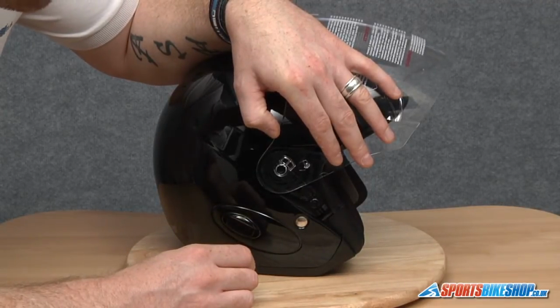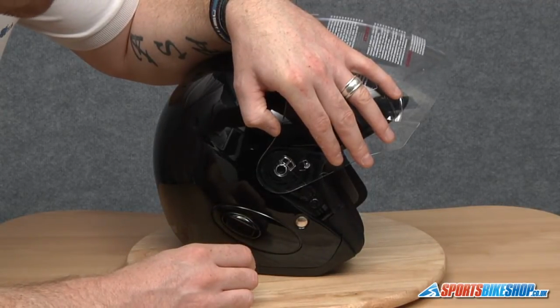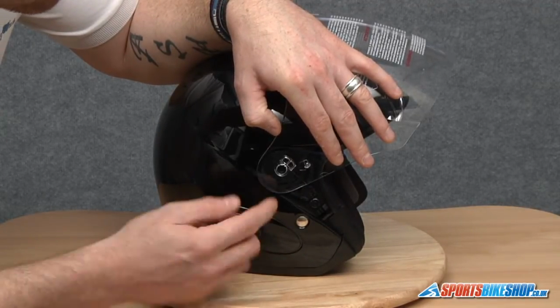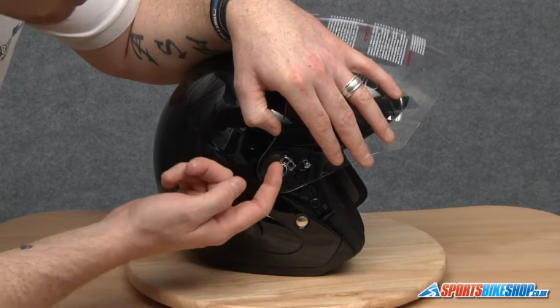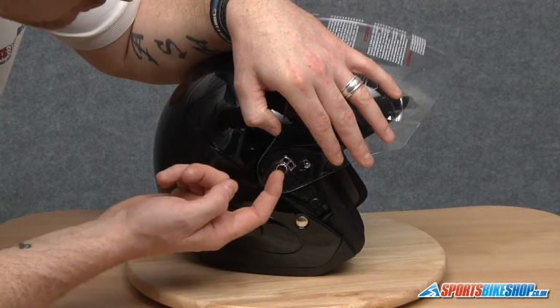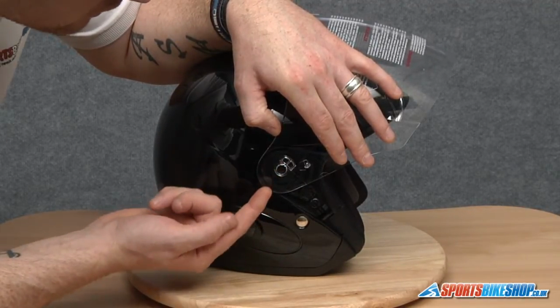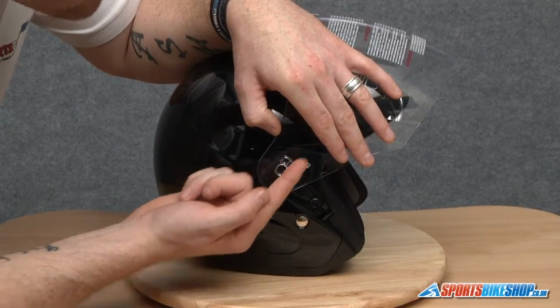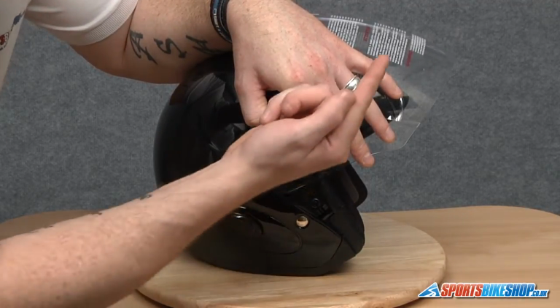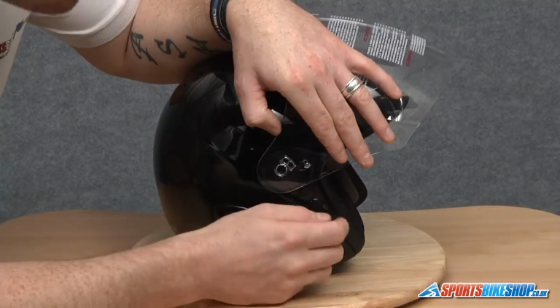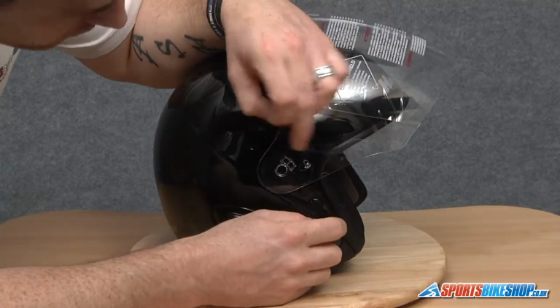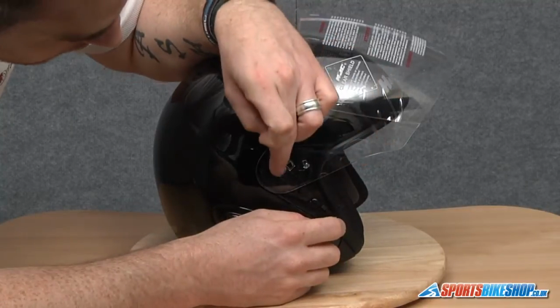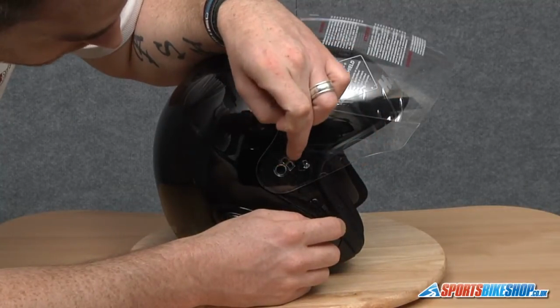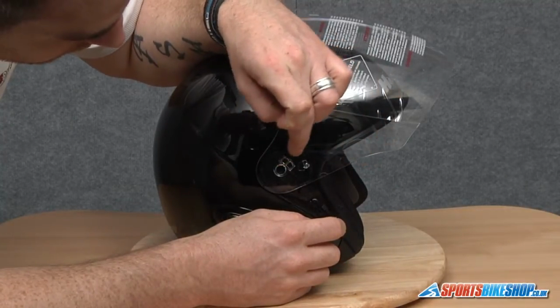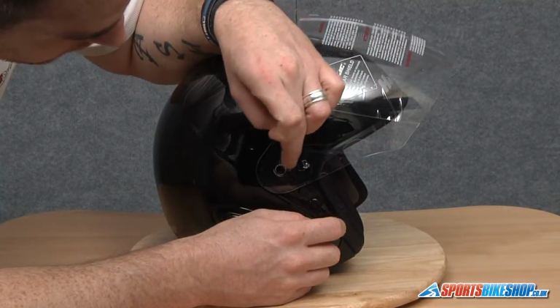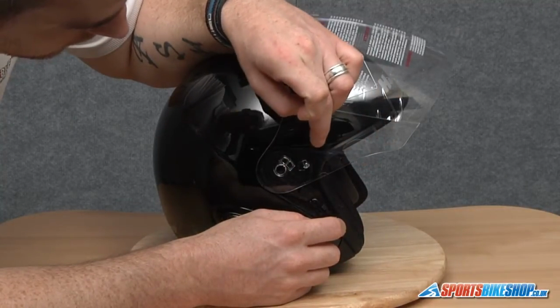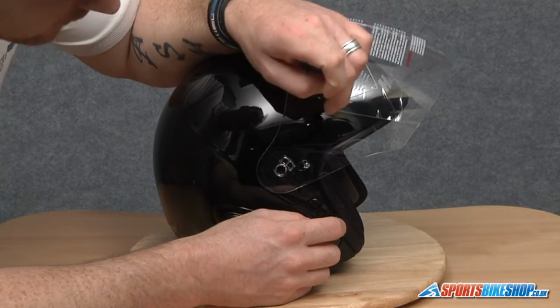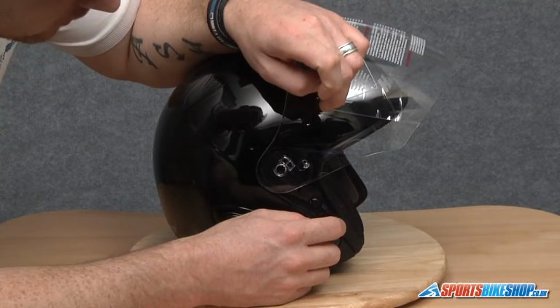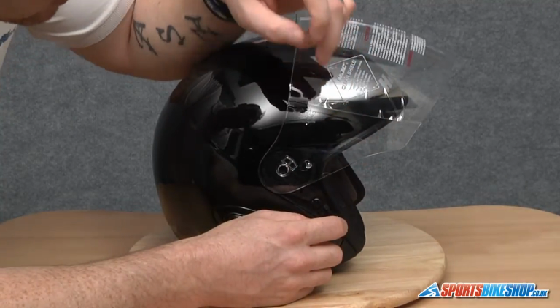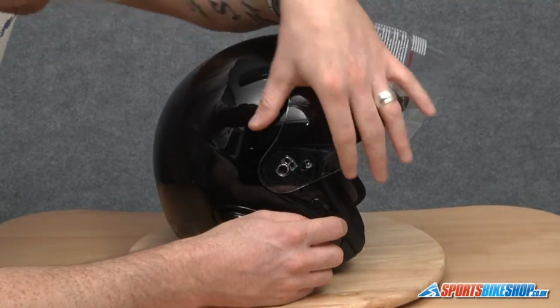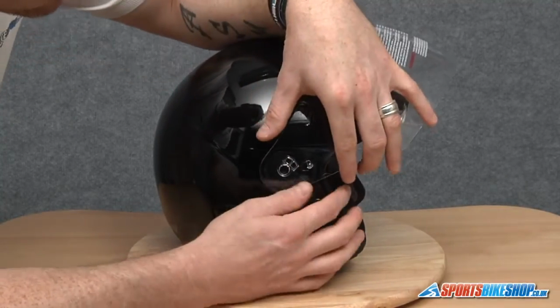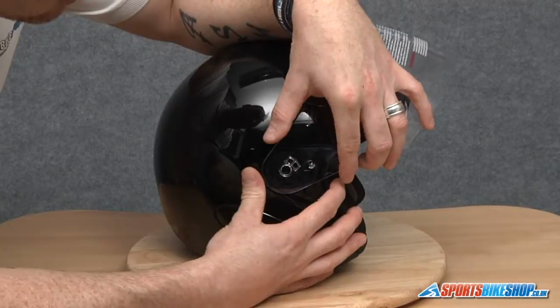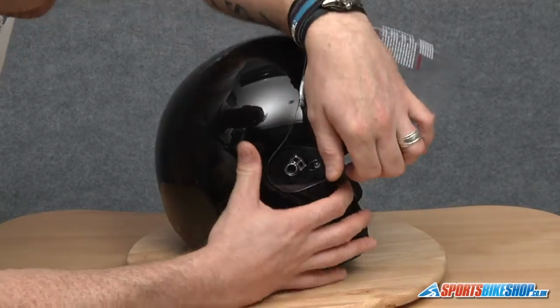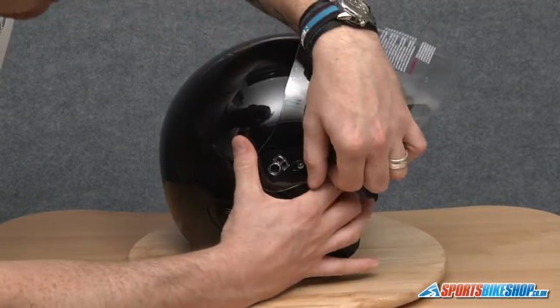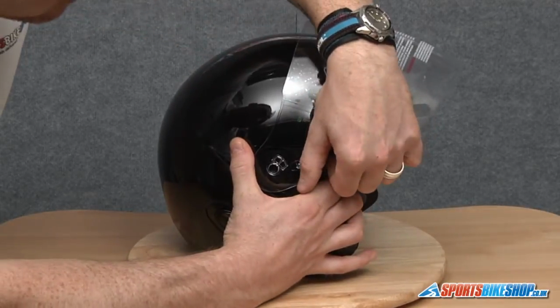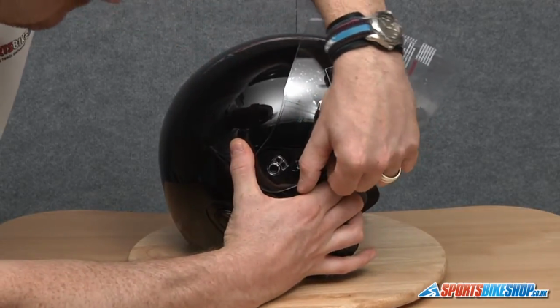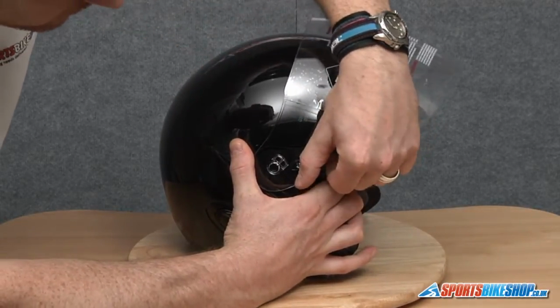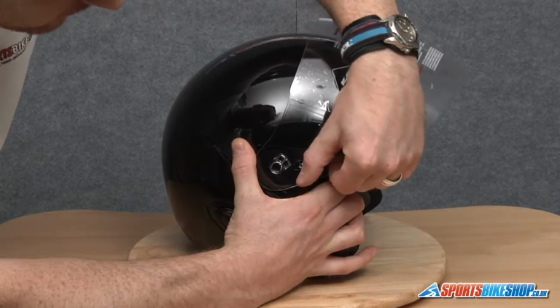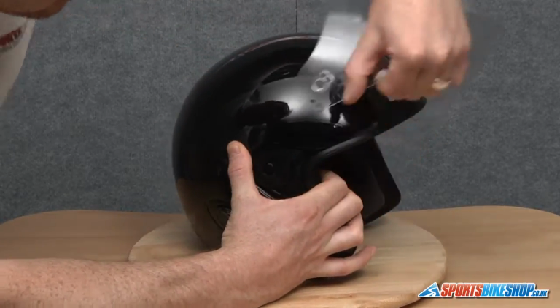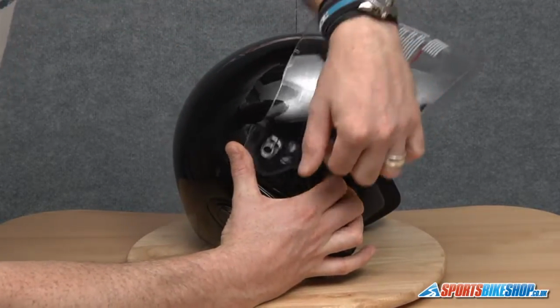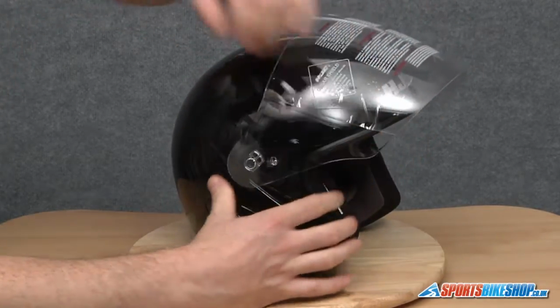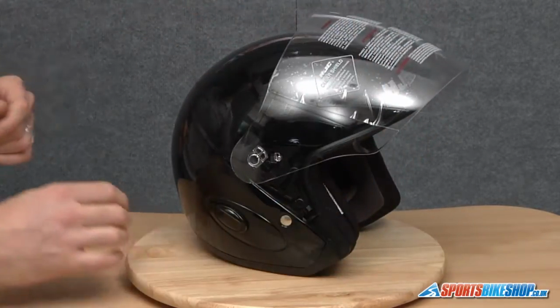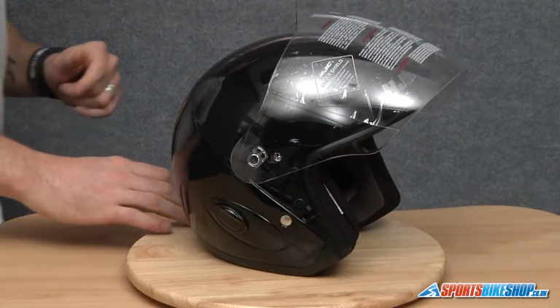To remove the visor what we need to do is slide the whole visor forward following this line here, and that will allow the visor to be removed. Just going to give it a good pull like so, and that's the visor off.